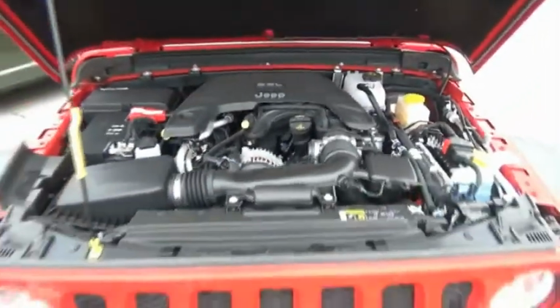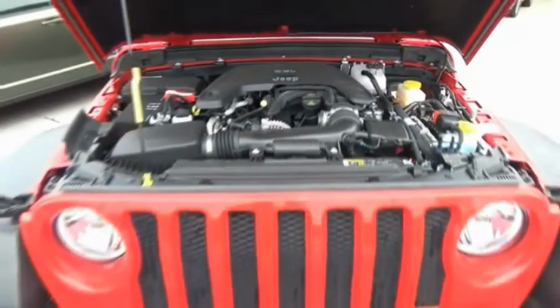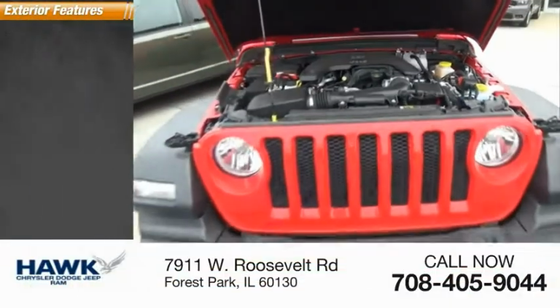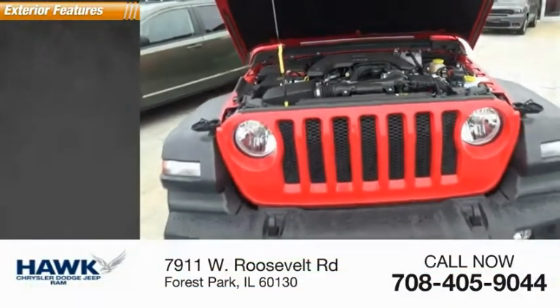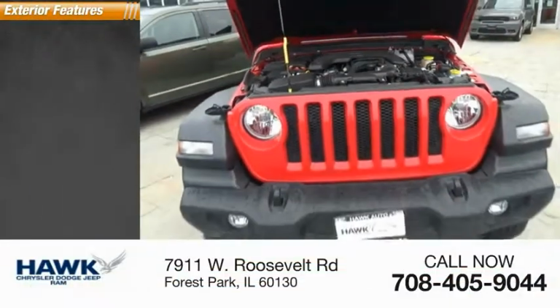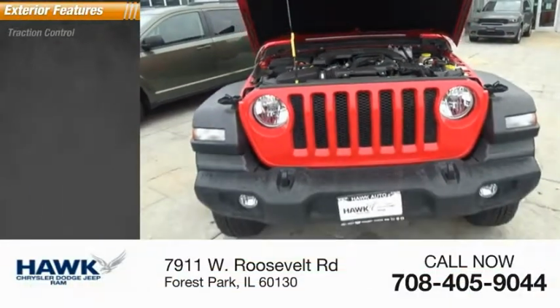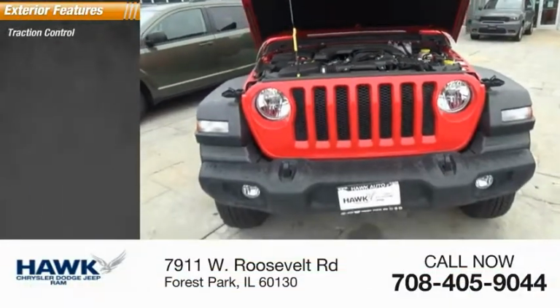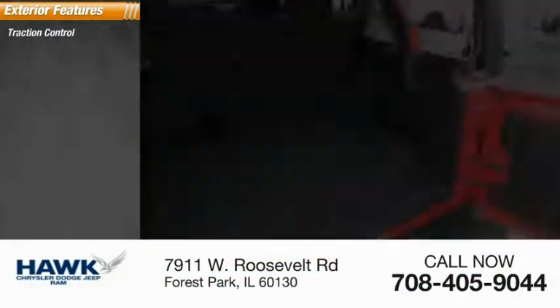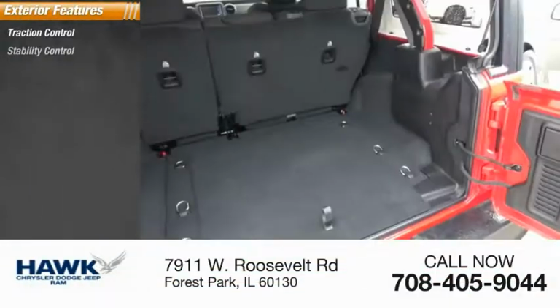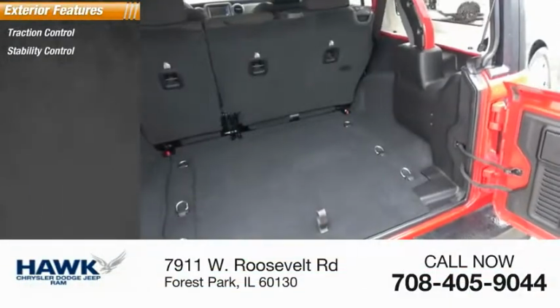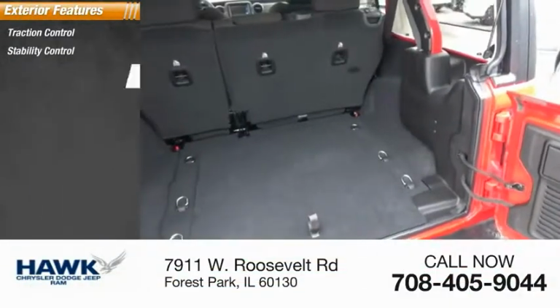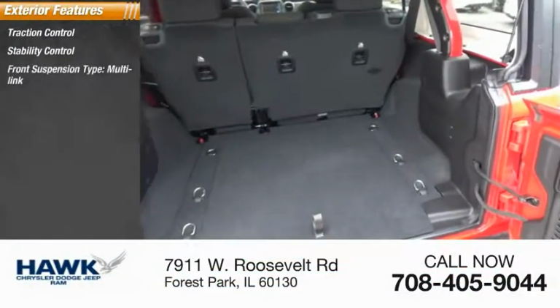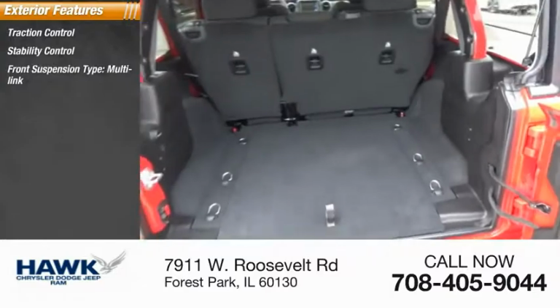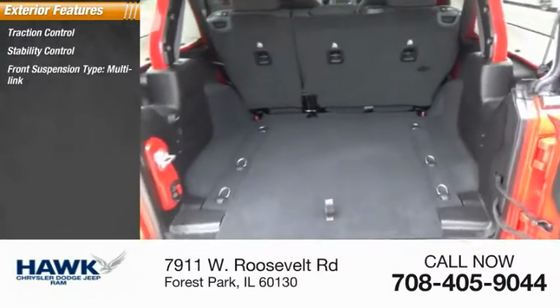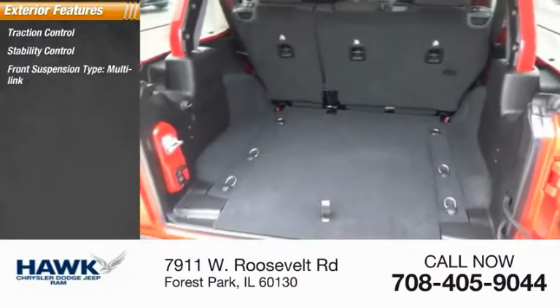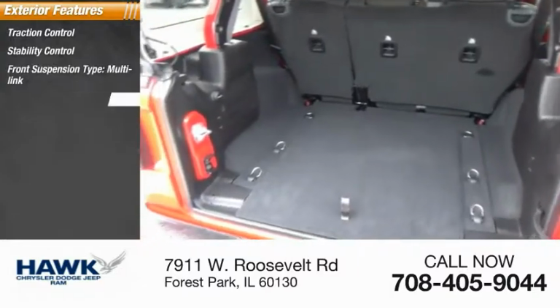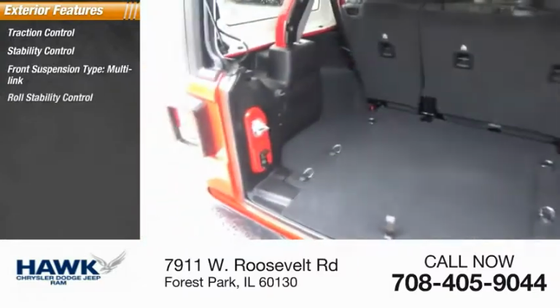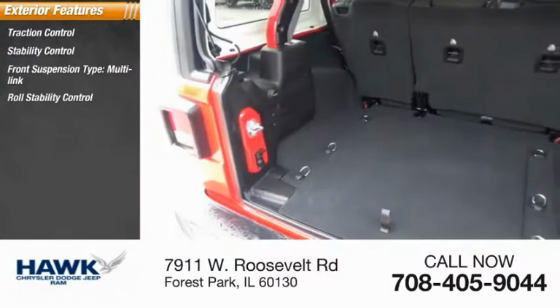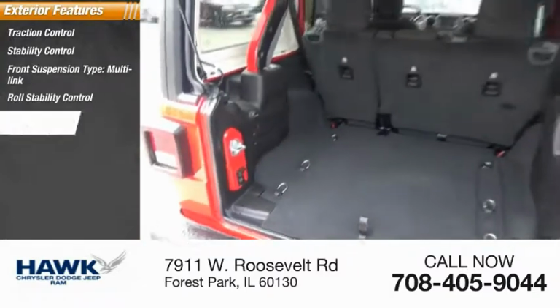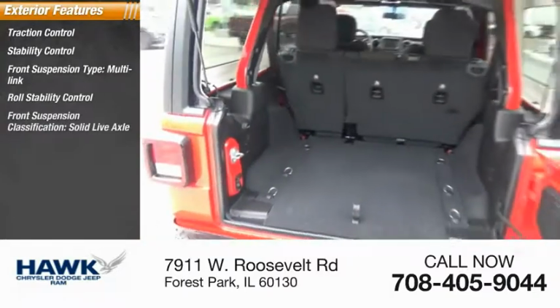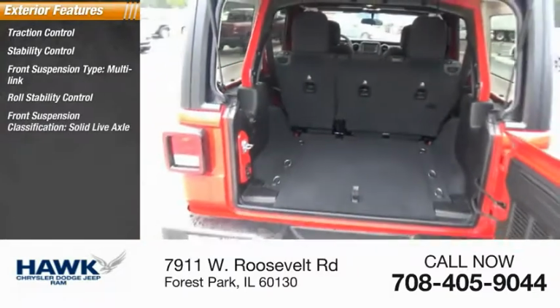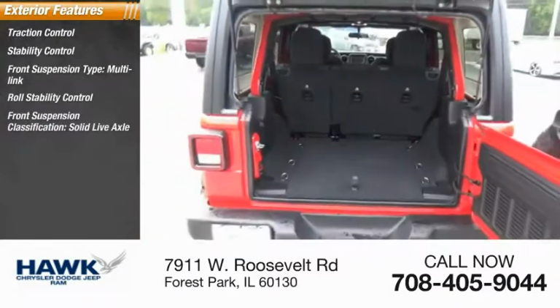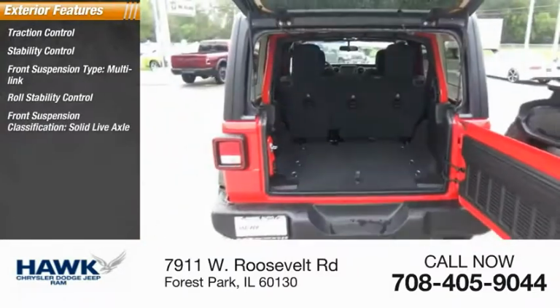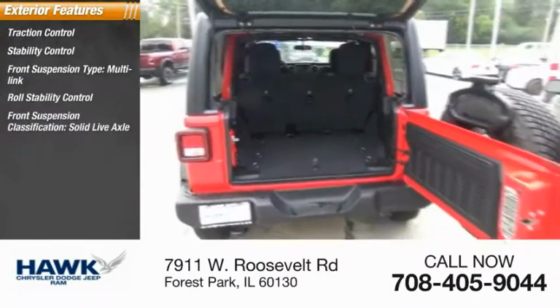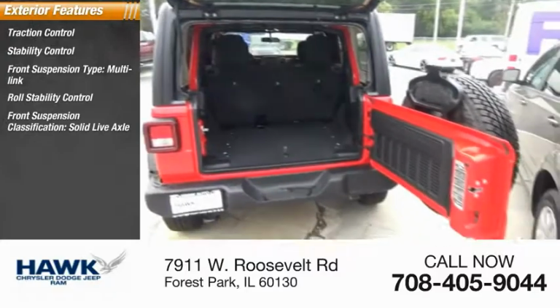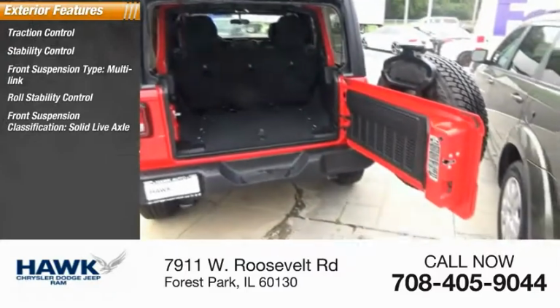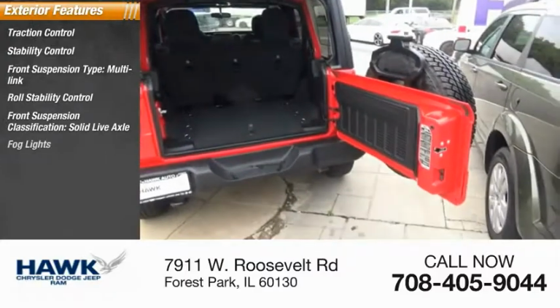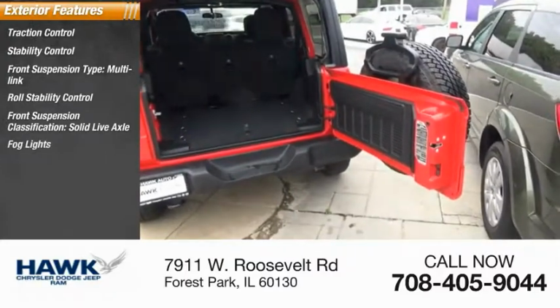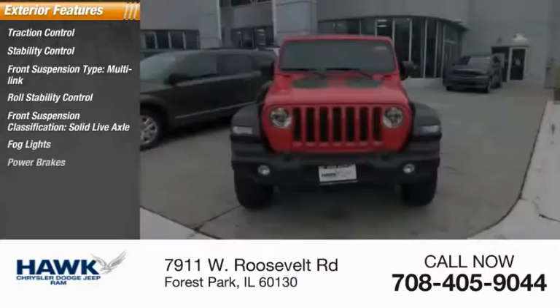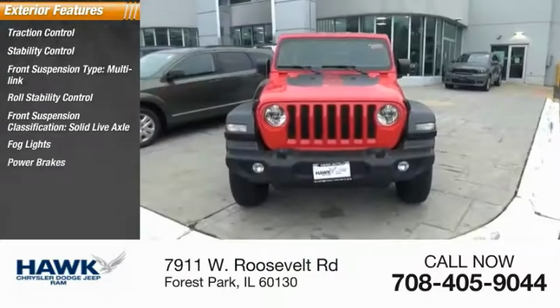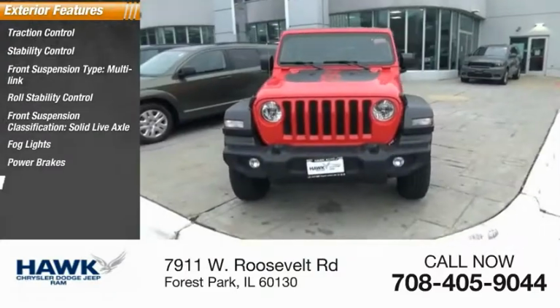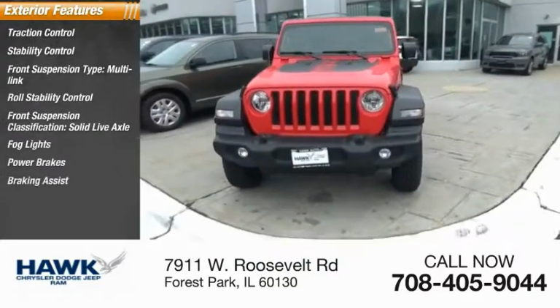Here are some of this vehicle's great options: traction control, stability control, front suspension type multi-link, roll stability control, front suspension classification solid live axle, fog lights, power brakes, and braking assist.